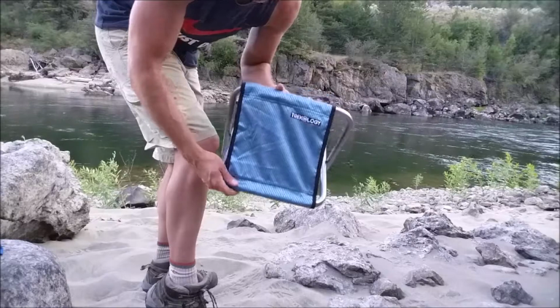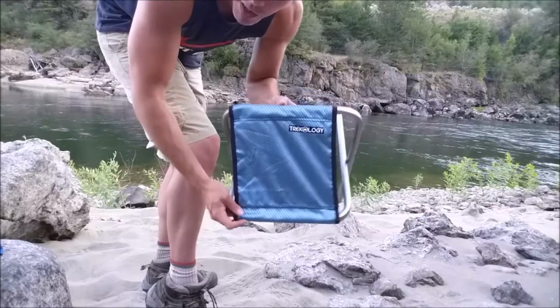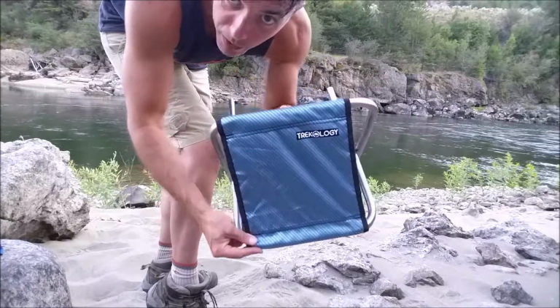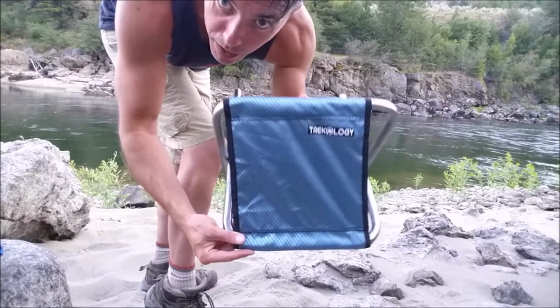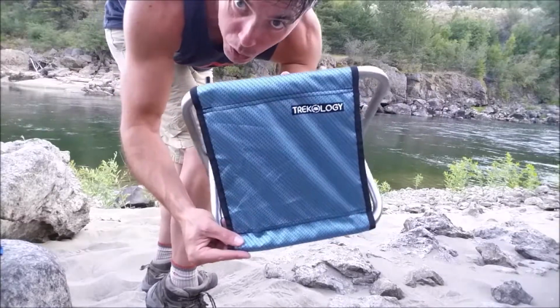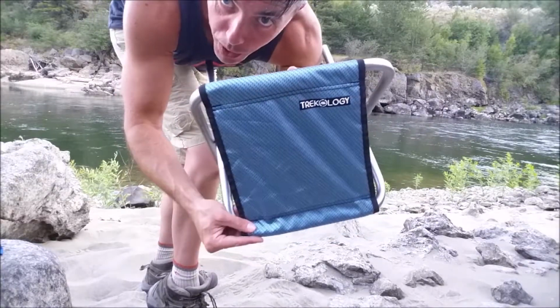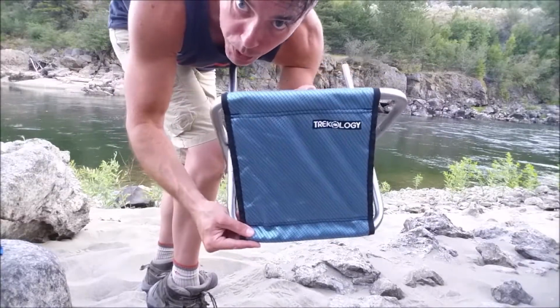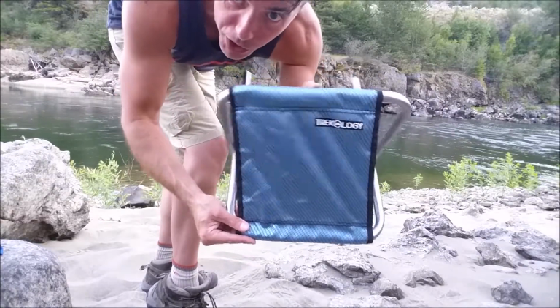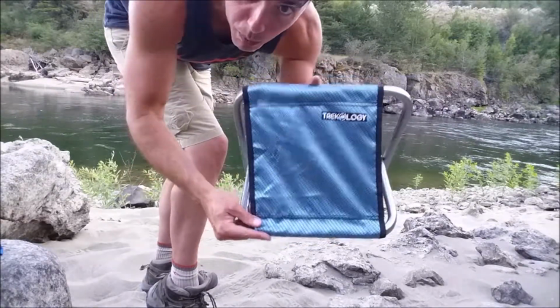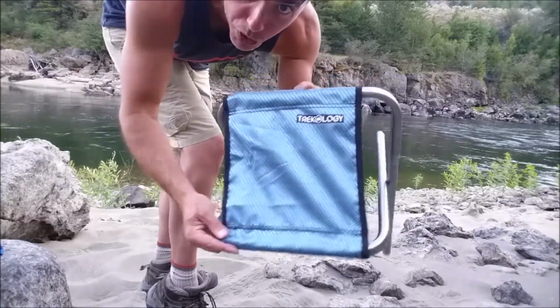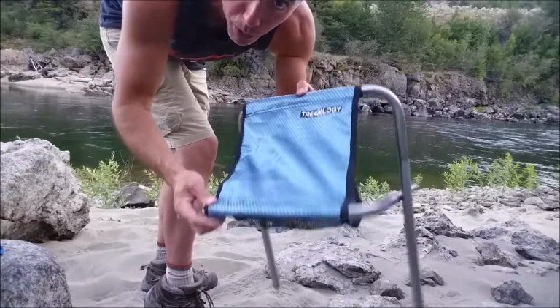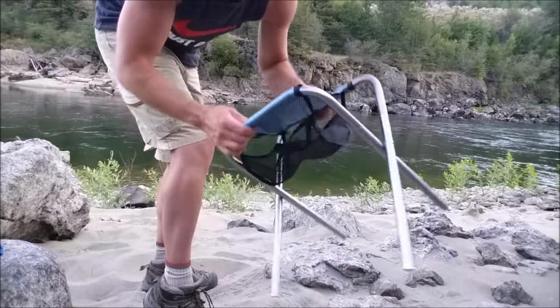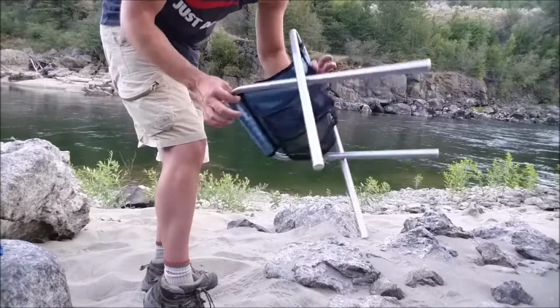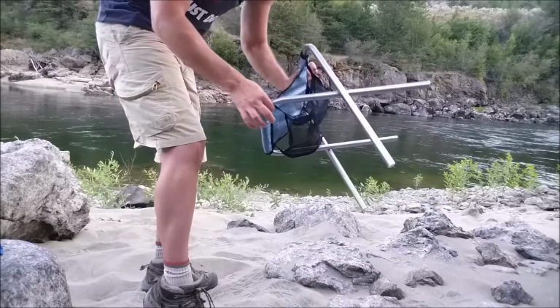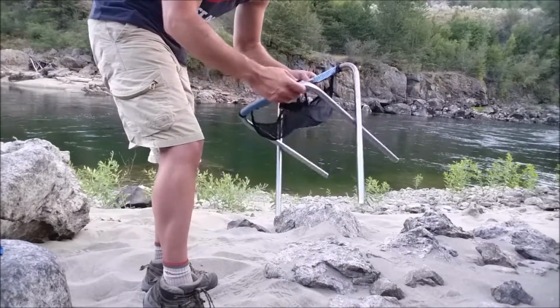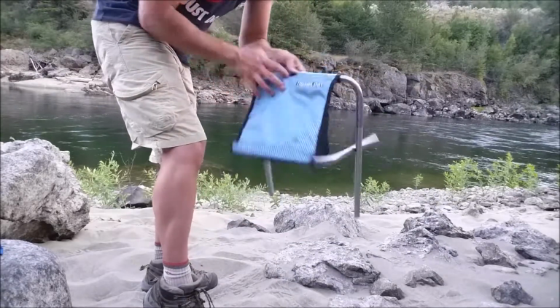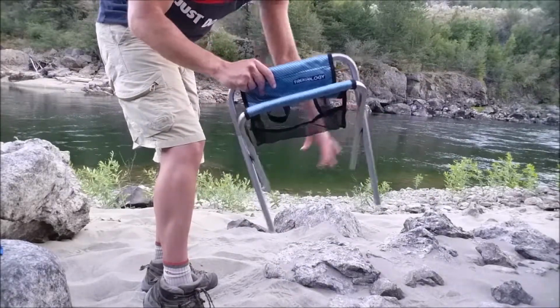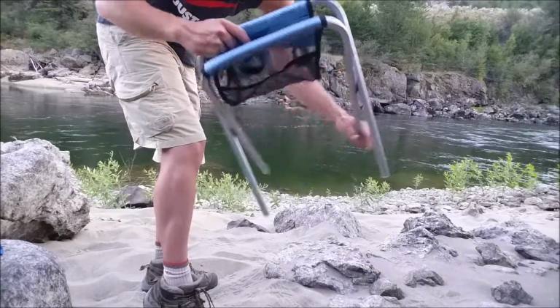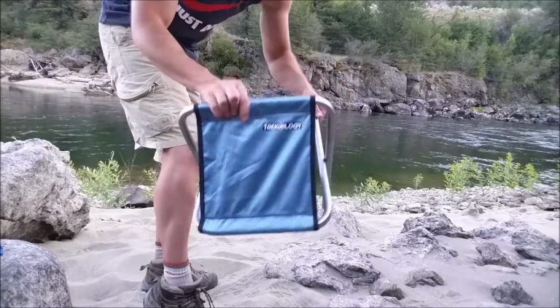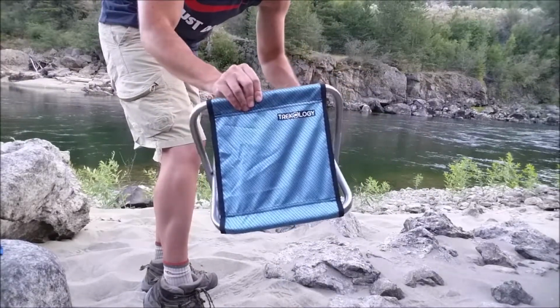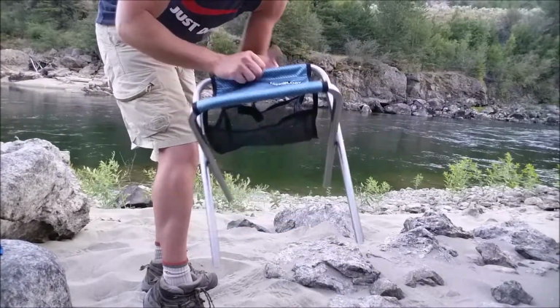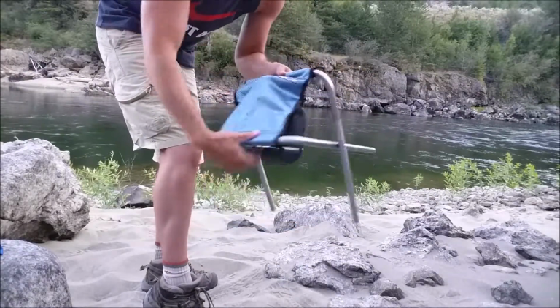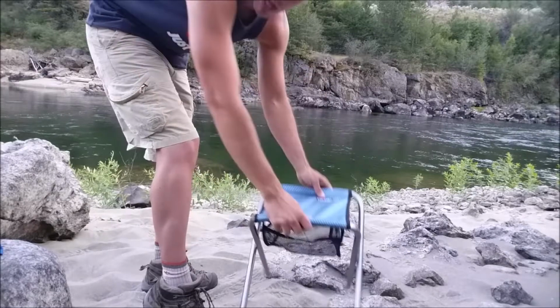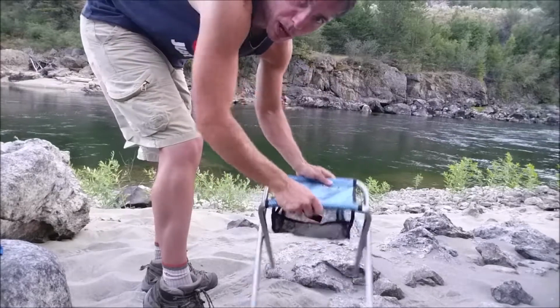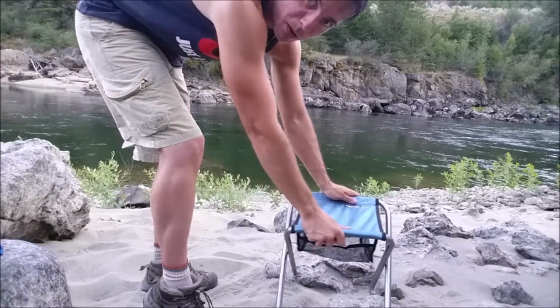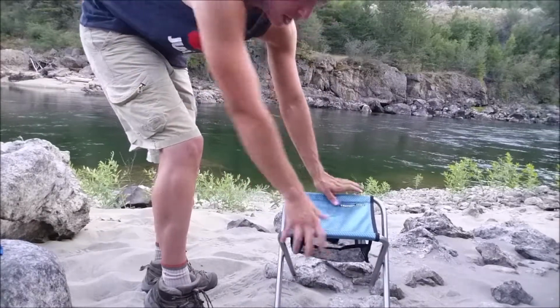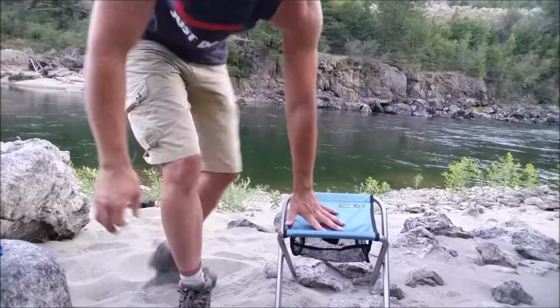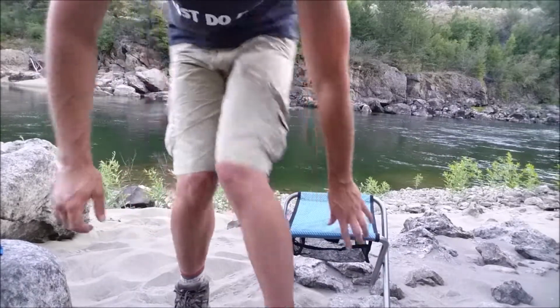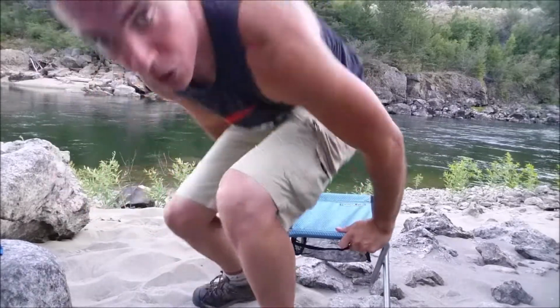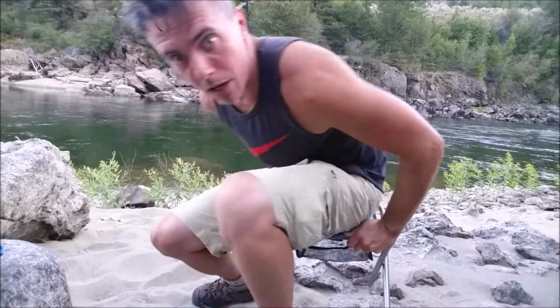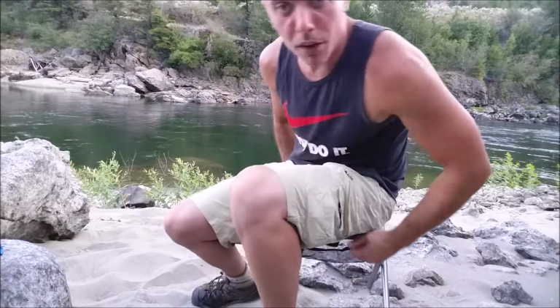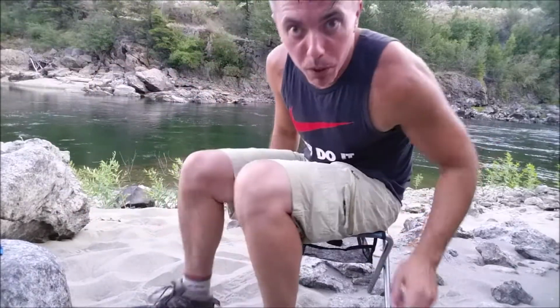Welcome back guys. I got sent these sweet chairs from Trekology and just wanted to show you how they work out. Very happy with them so far. This is the full-sized model and I'm just going to go ahead and plop this bad boy down here and take a seat and show you that they definitely work.